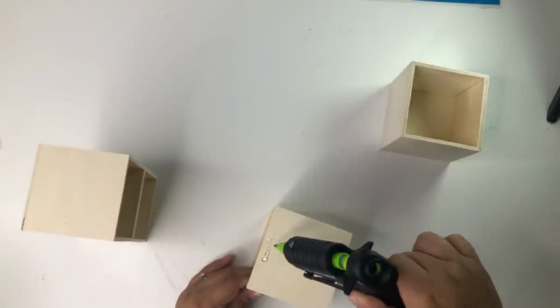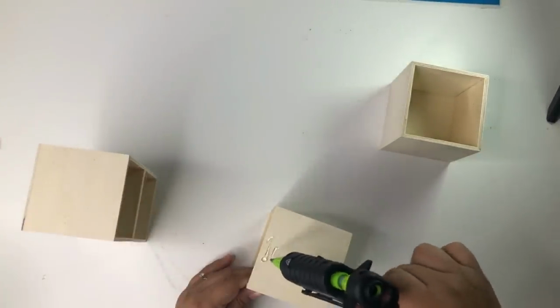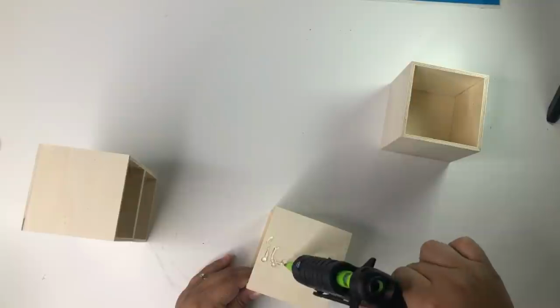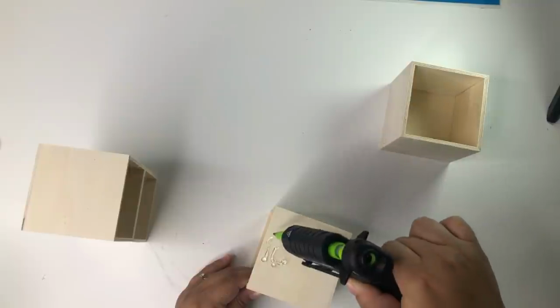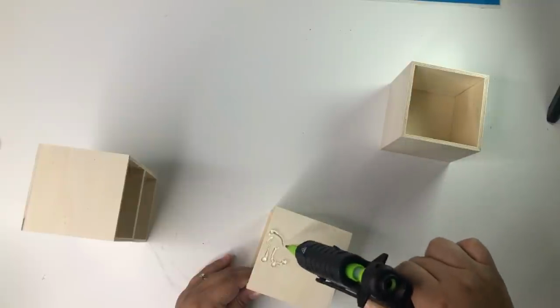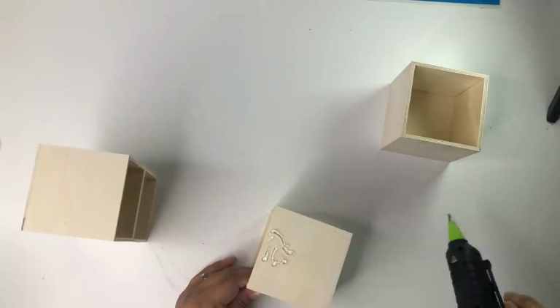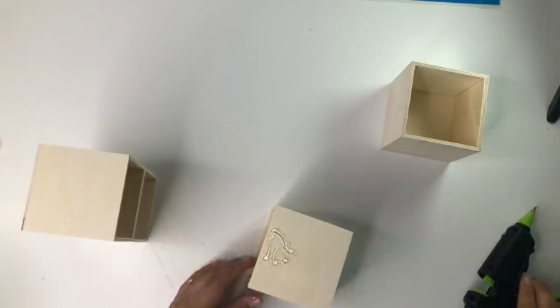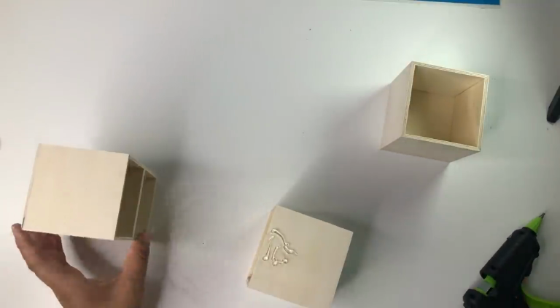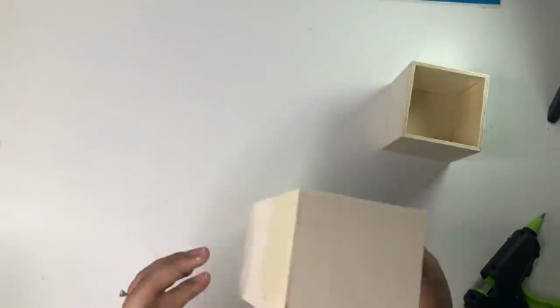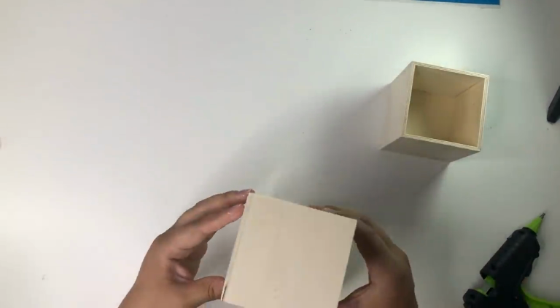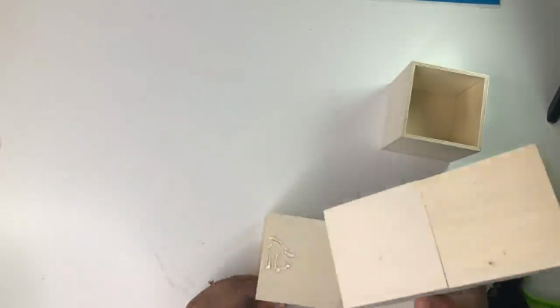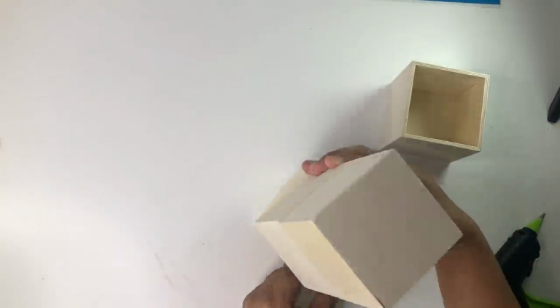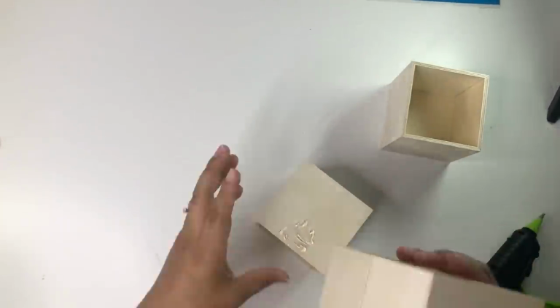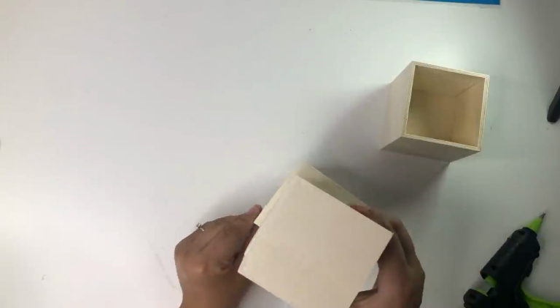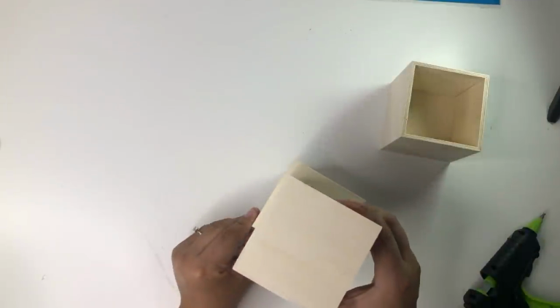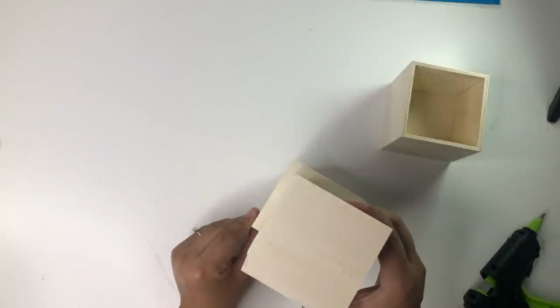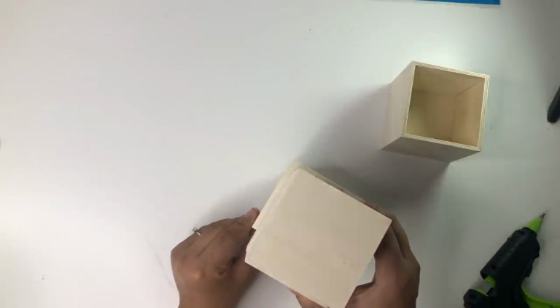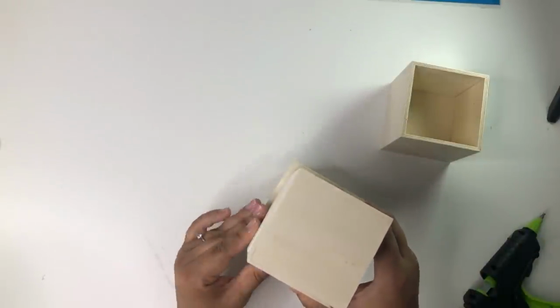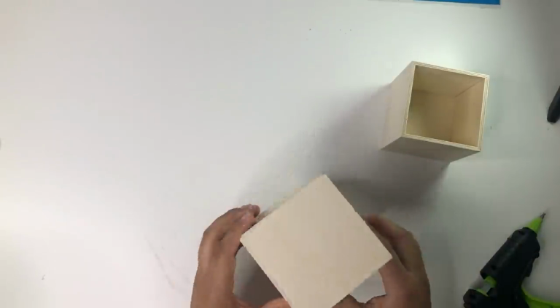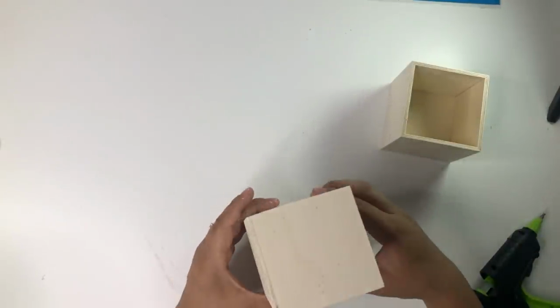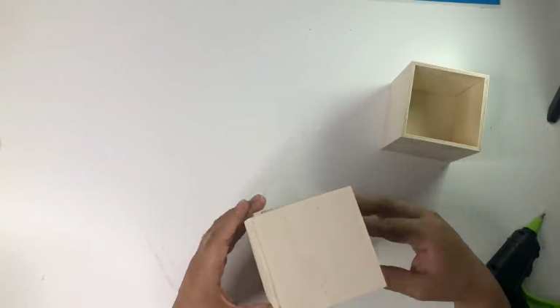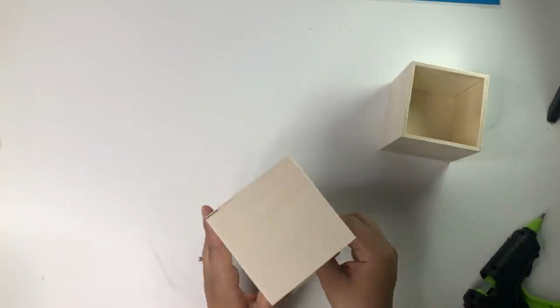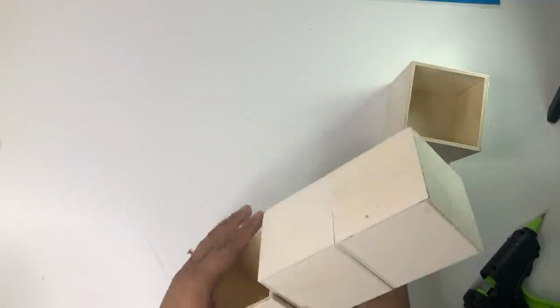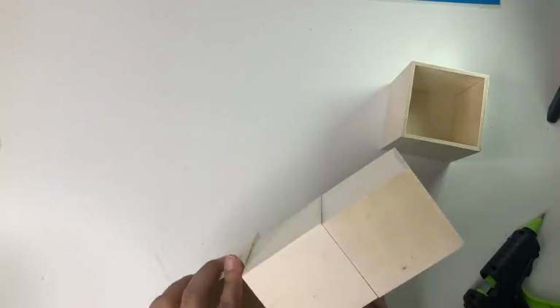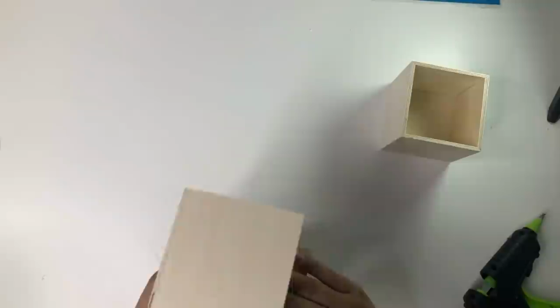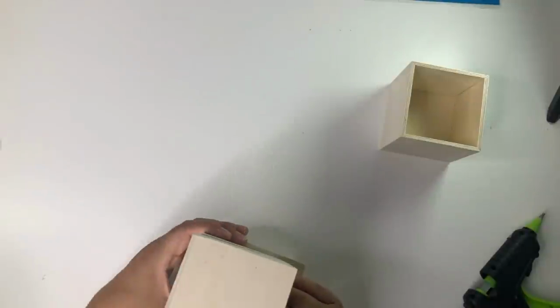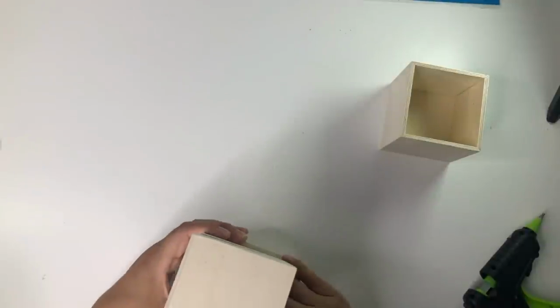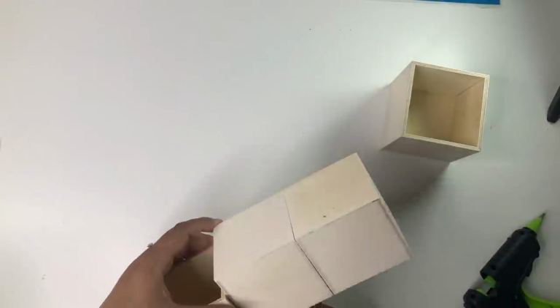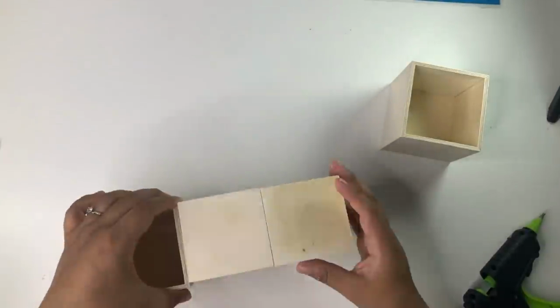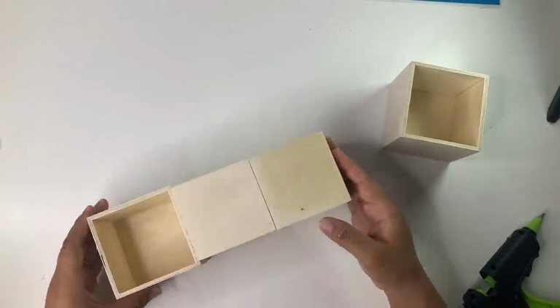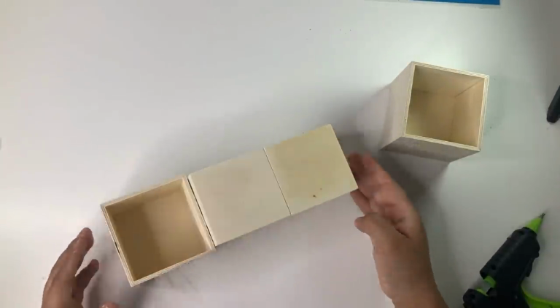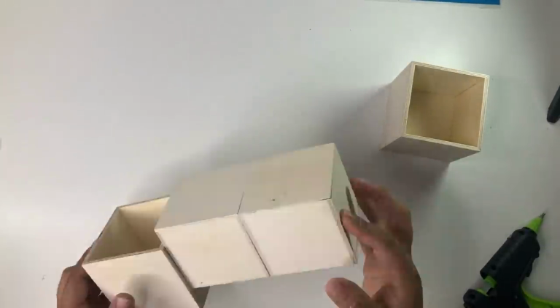Then I'm going to glue the other boxes on the sides. I forgot to use wood glue for this so I only used hot glue. The way I glued the boxes, the smaller ones are going to be a little bit higher than the ones on the side.